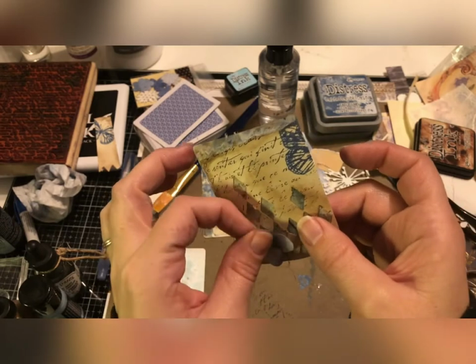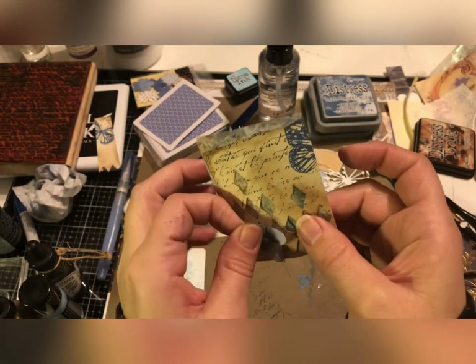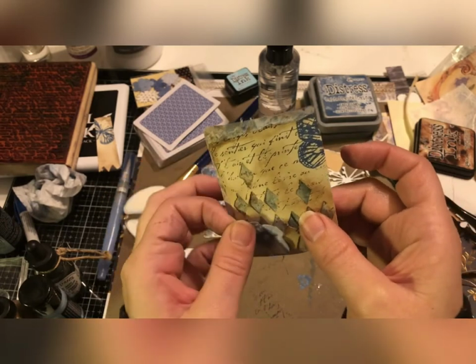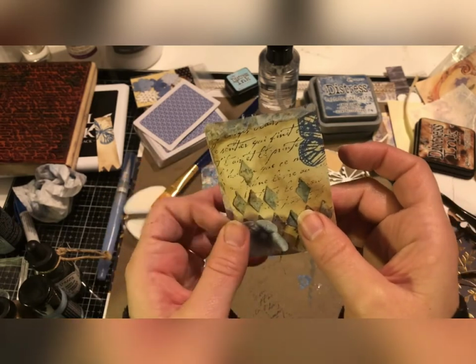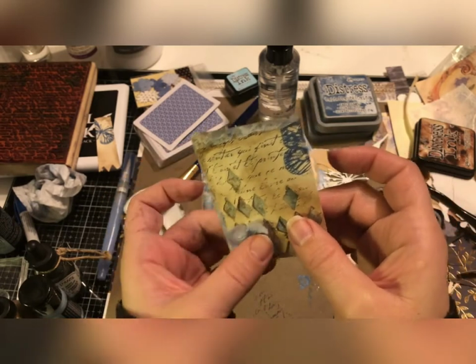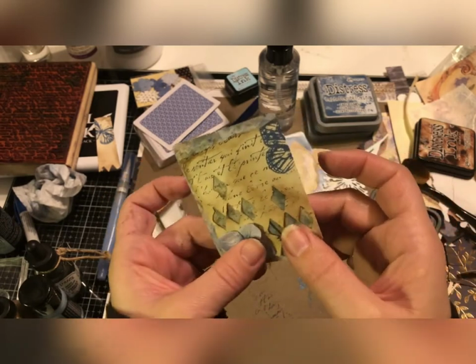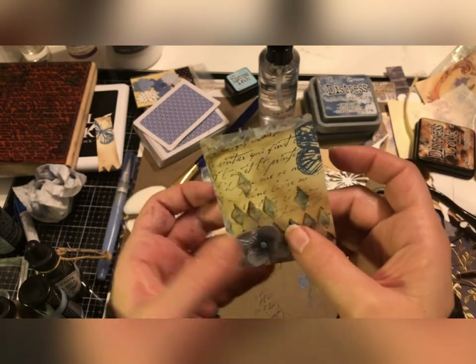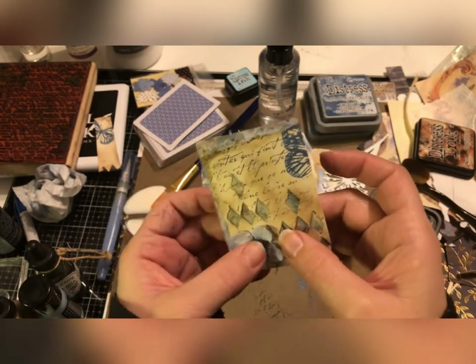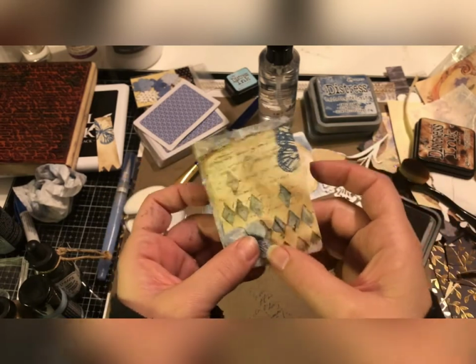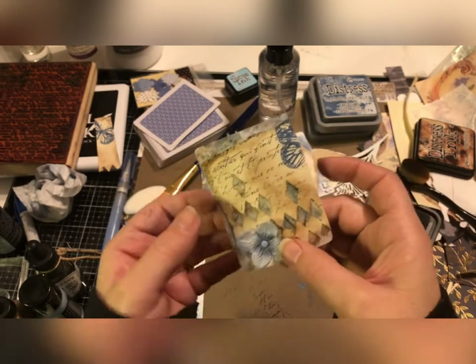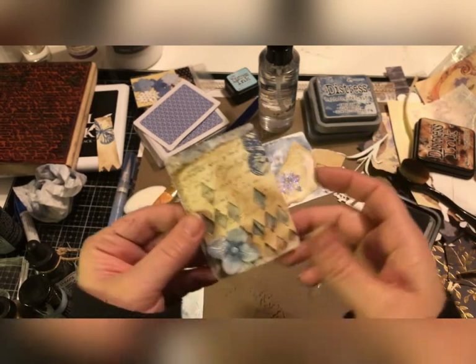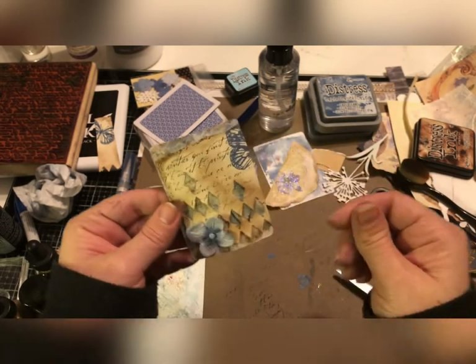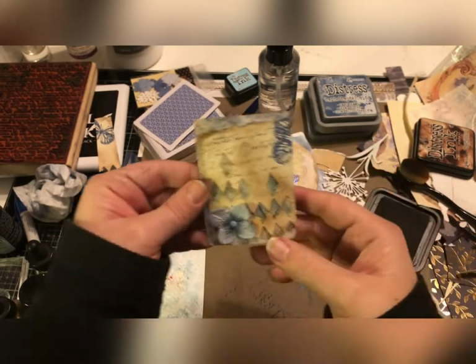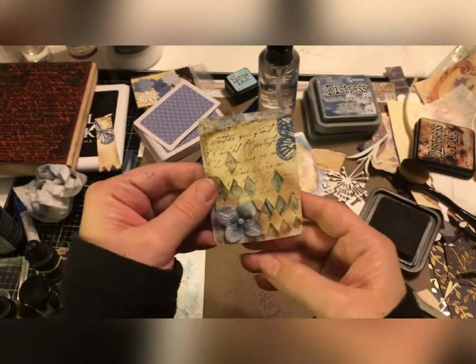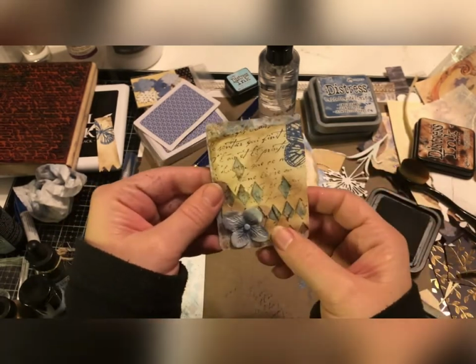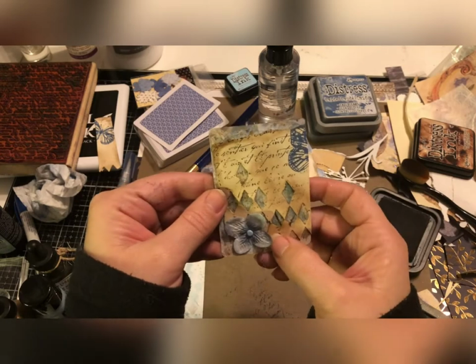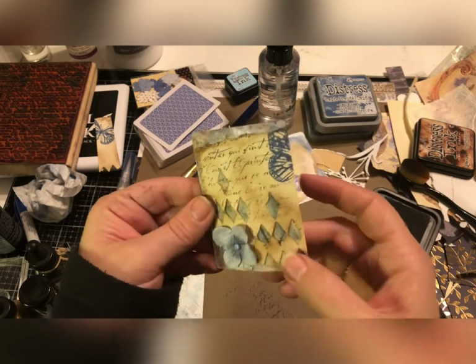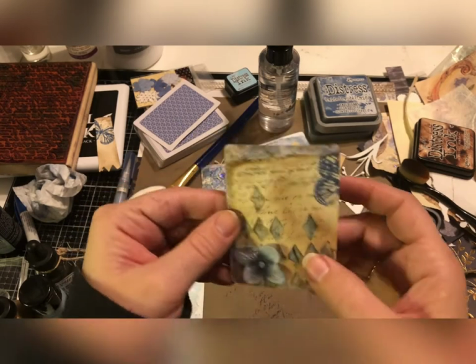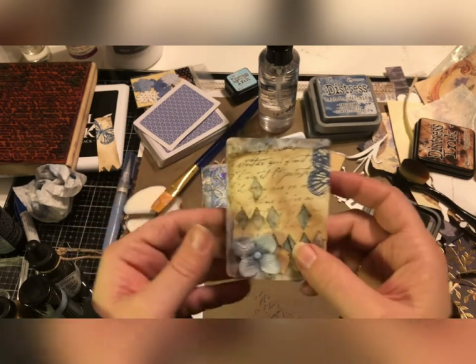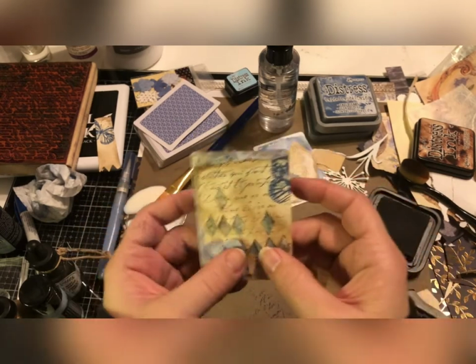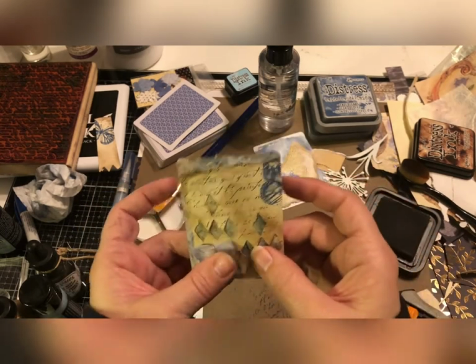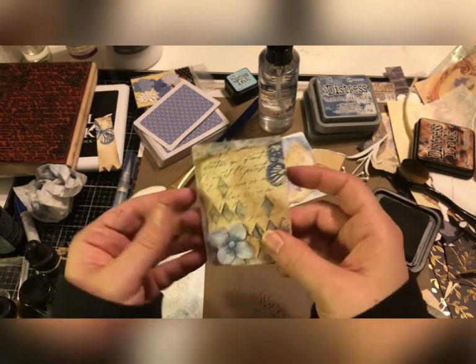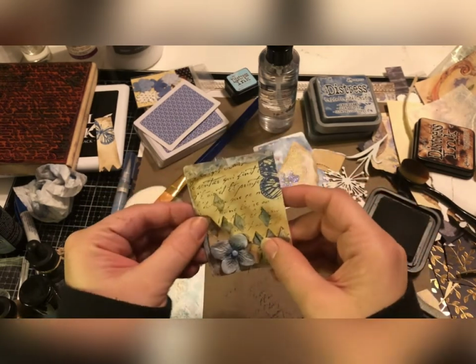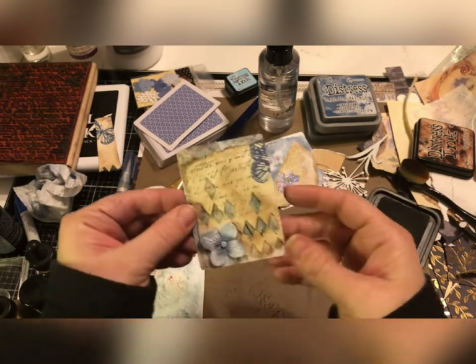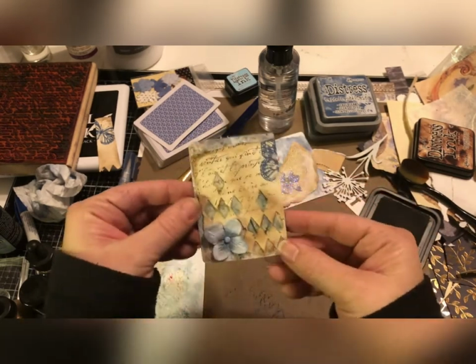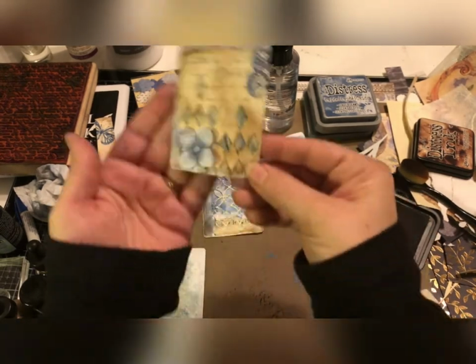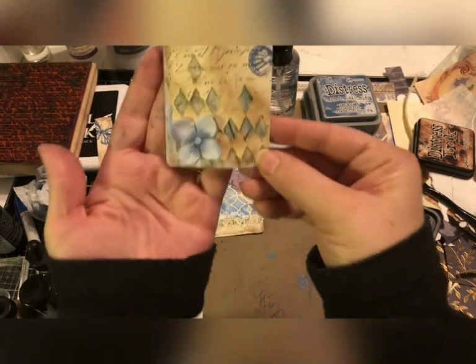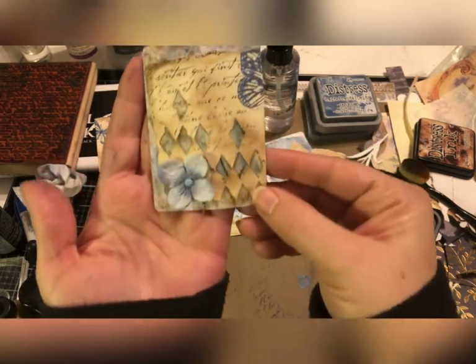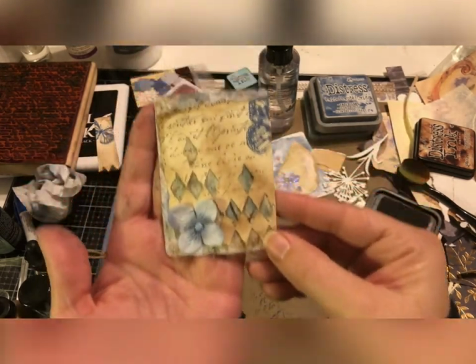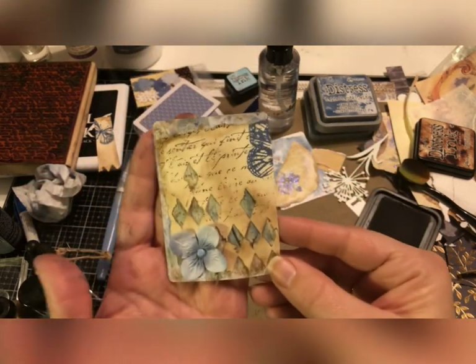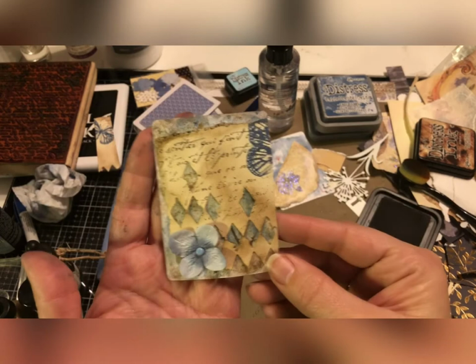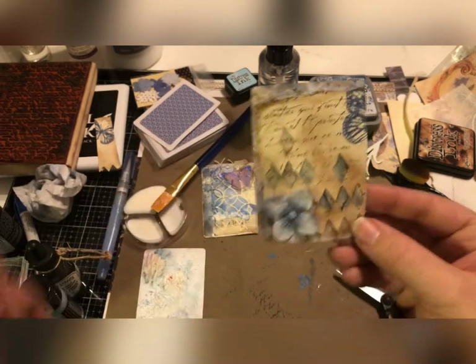Not quite as in the corner as I was hoping but we can put a little bit of glue behind there if we need to. But I think that's really pretty — there's another one done.